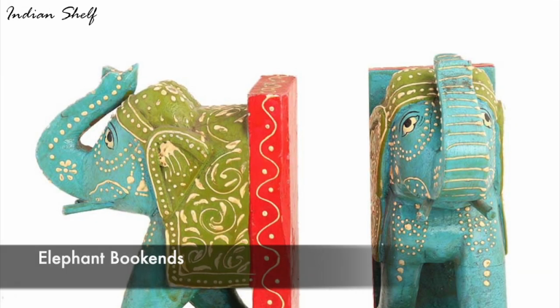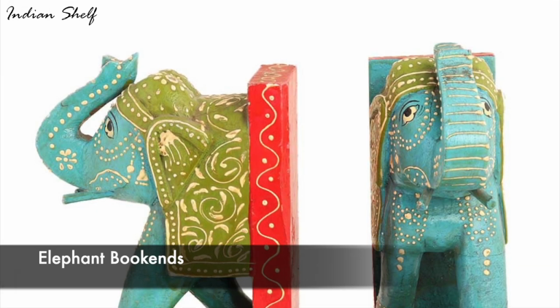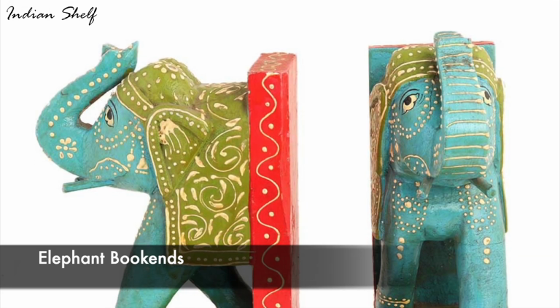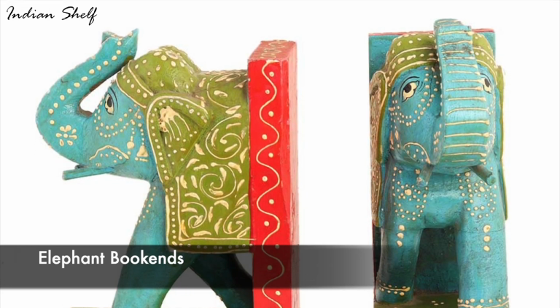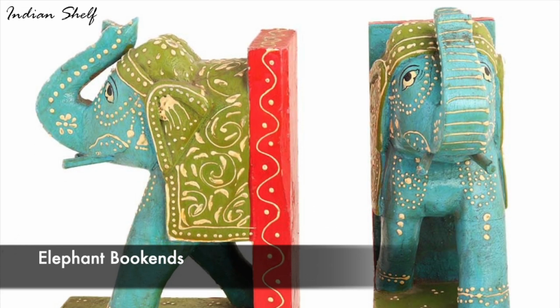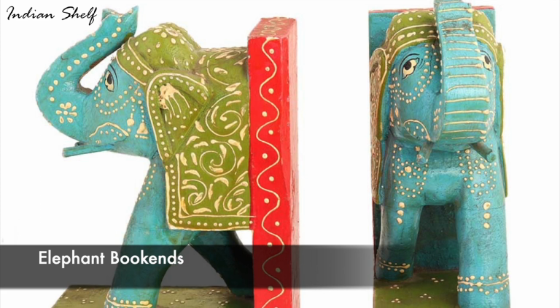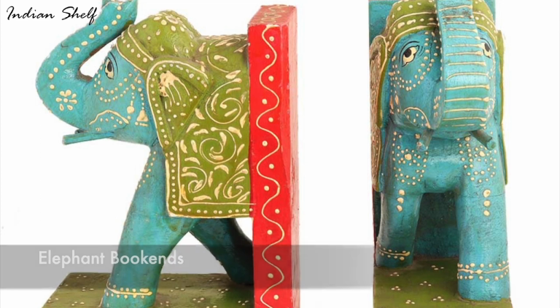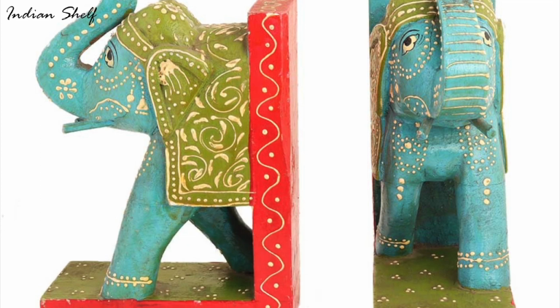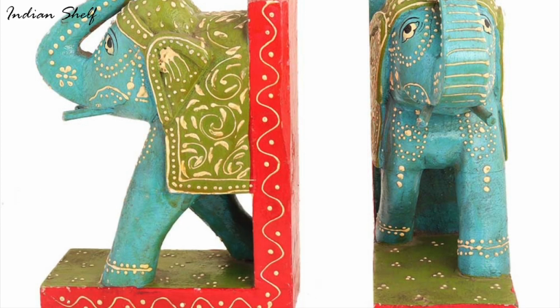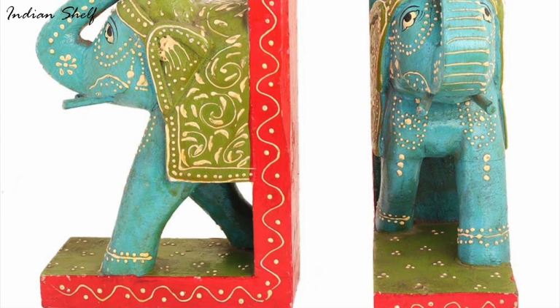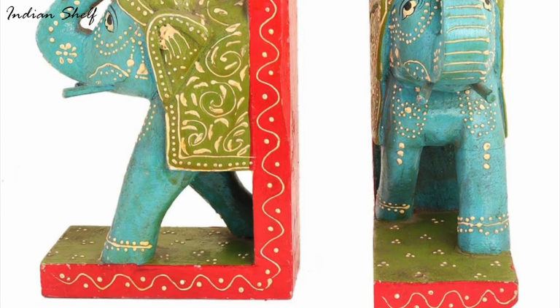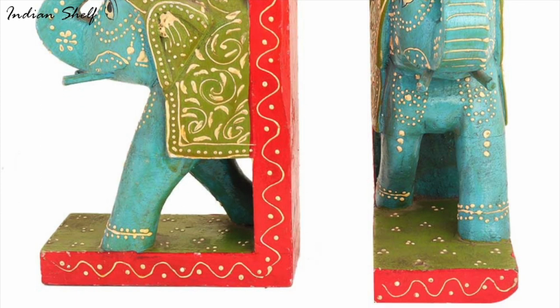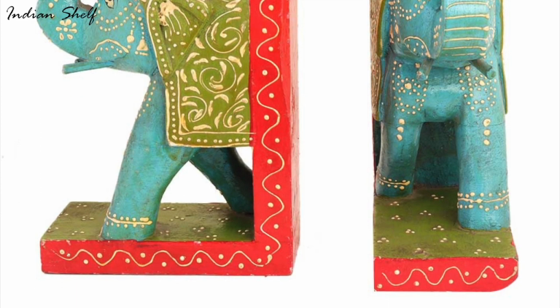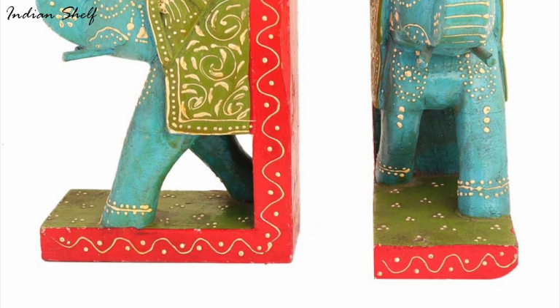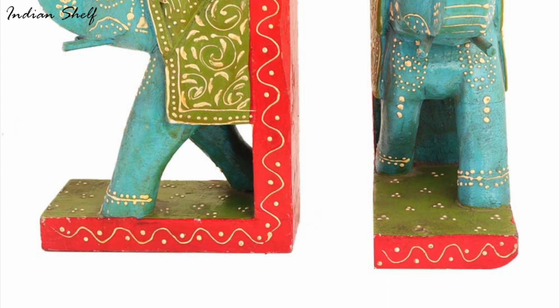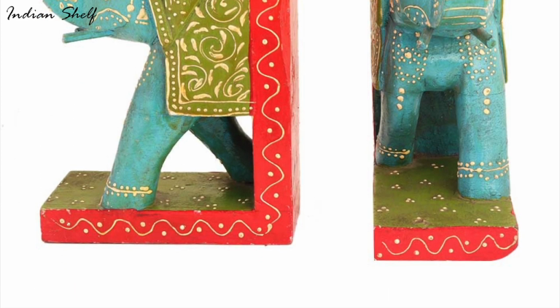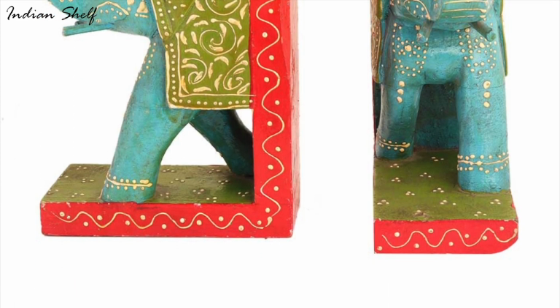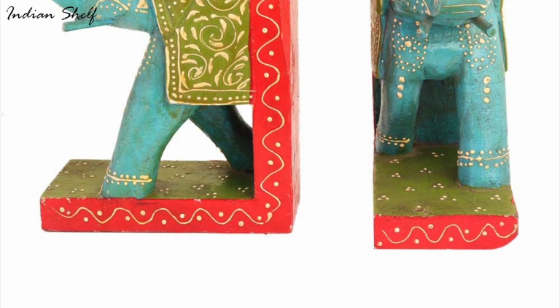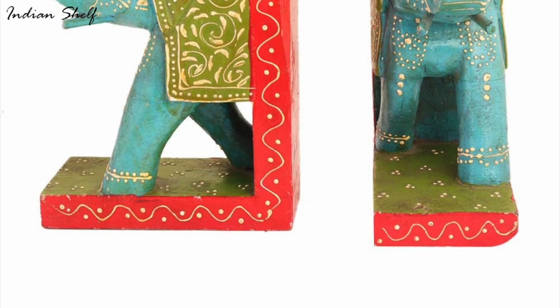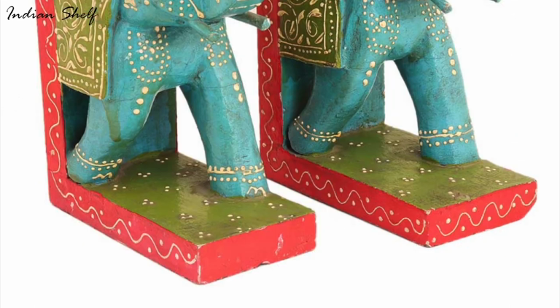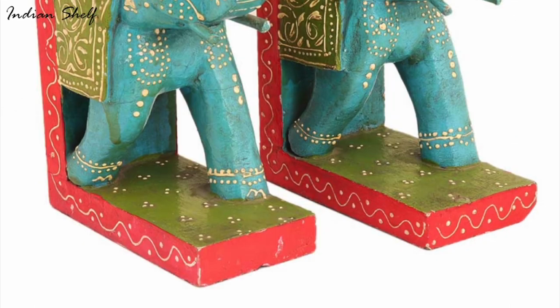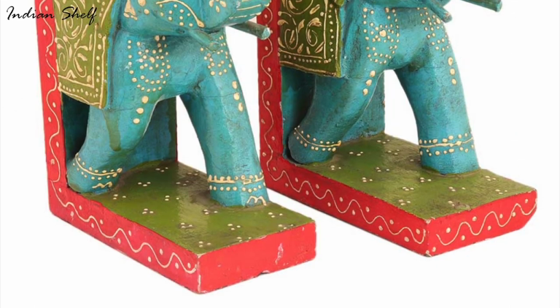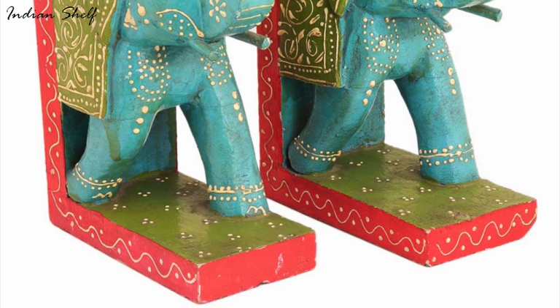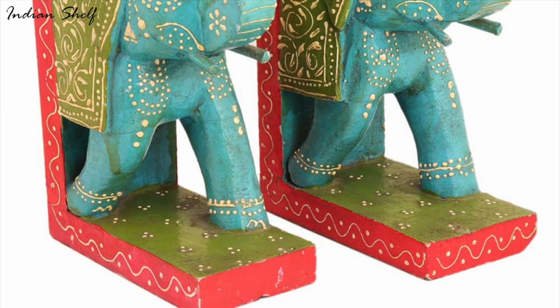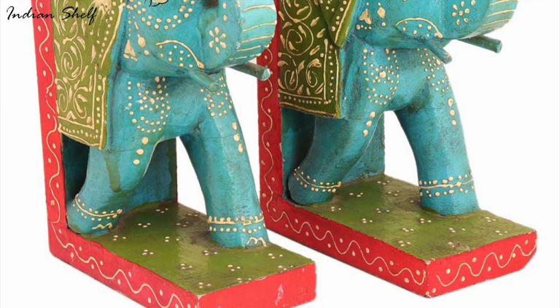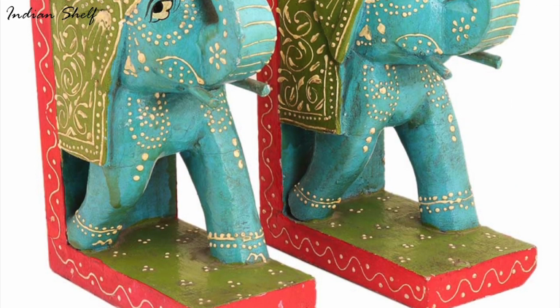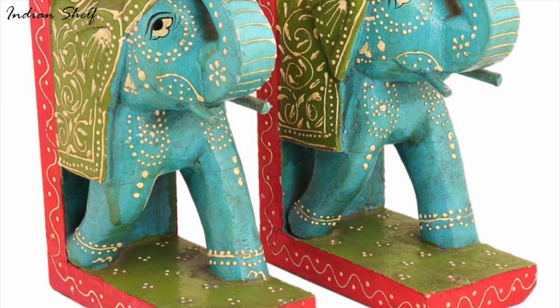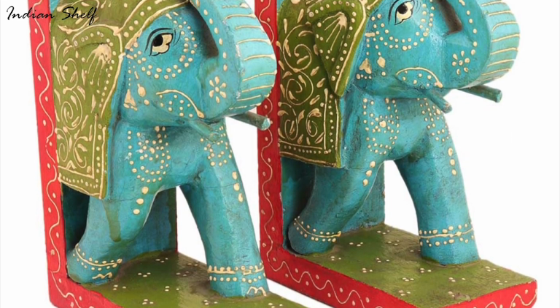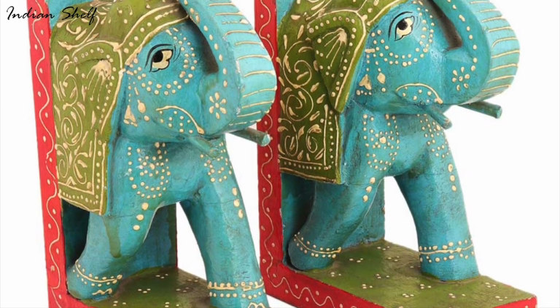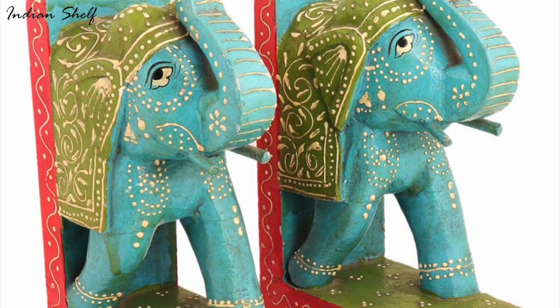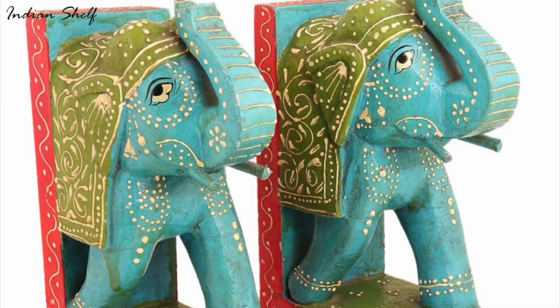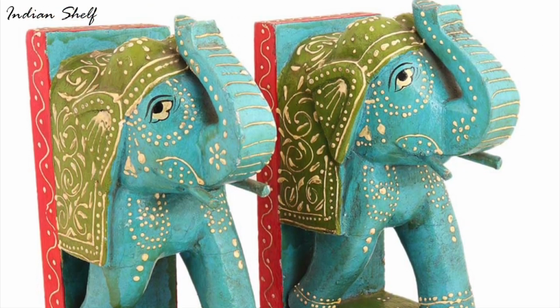If you love books, you must frequently struggle to display your favourites. Go for these Rajasthani elephant bookends to lend a classic touch to your bookcase. They can also be placed on tables to create an unconventional design.